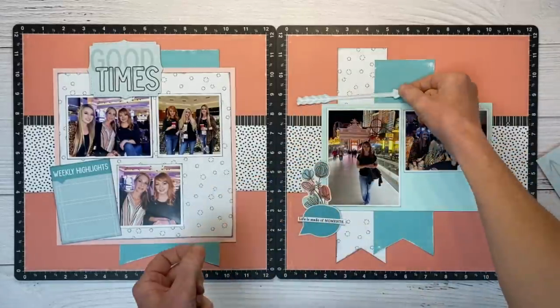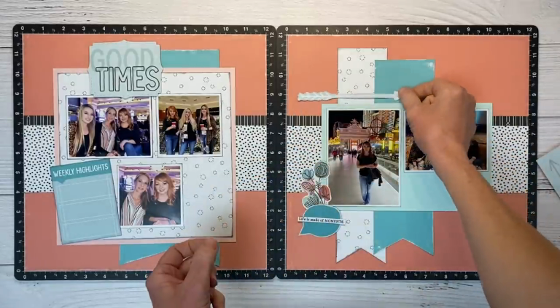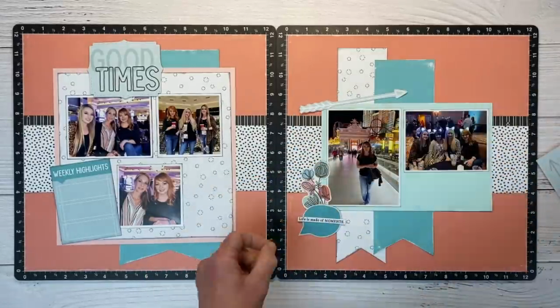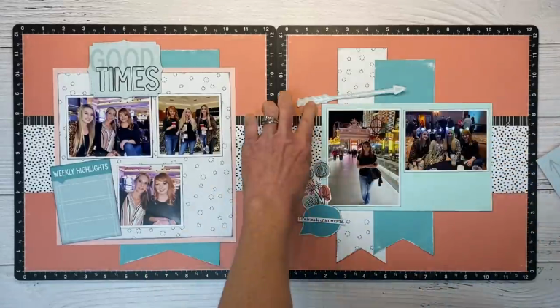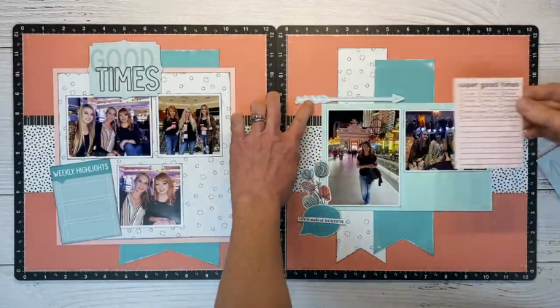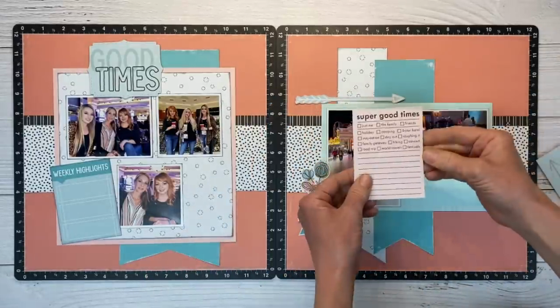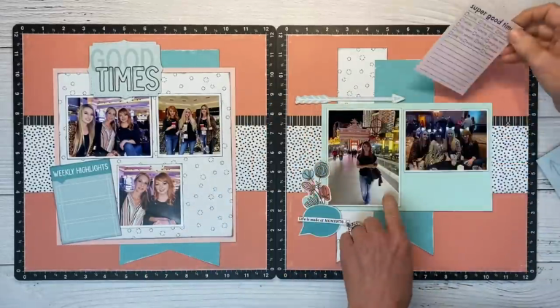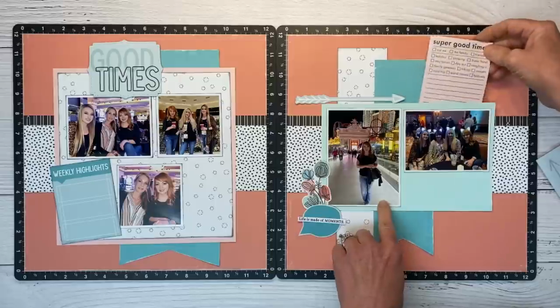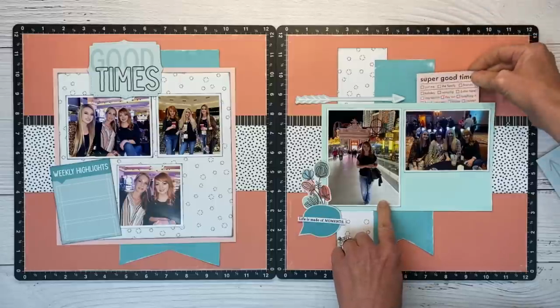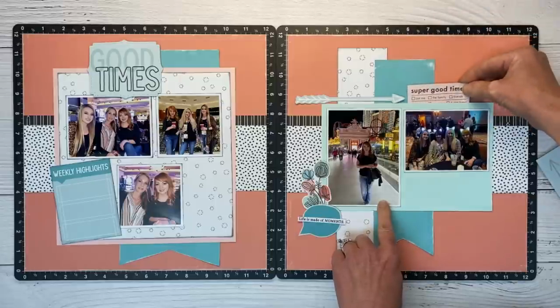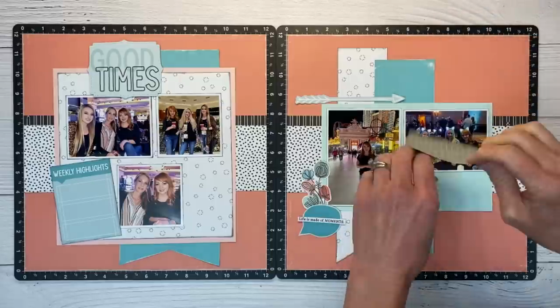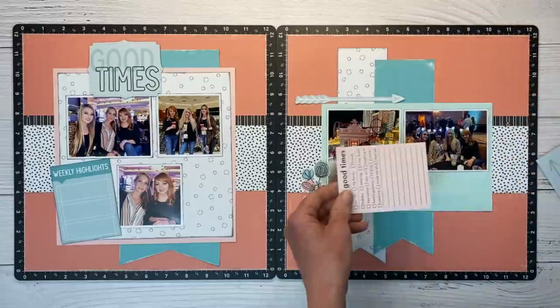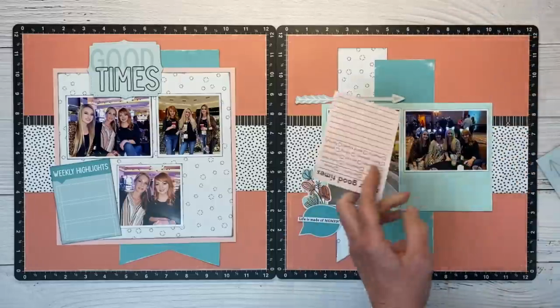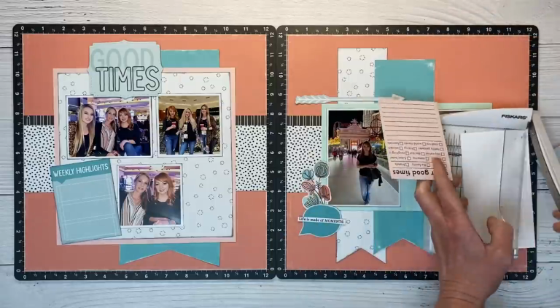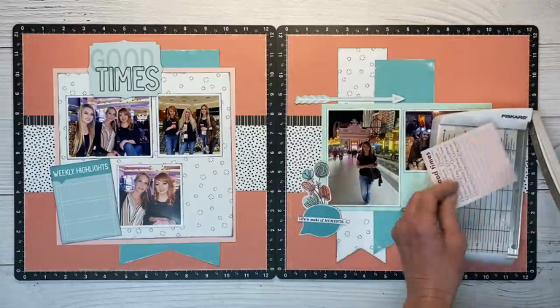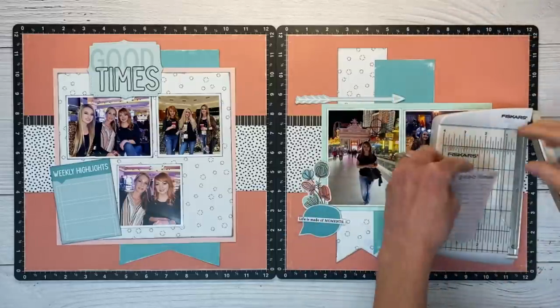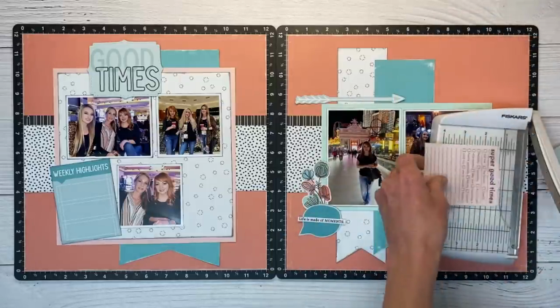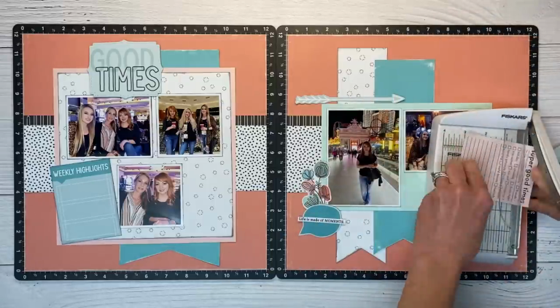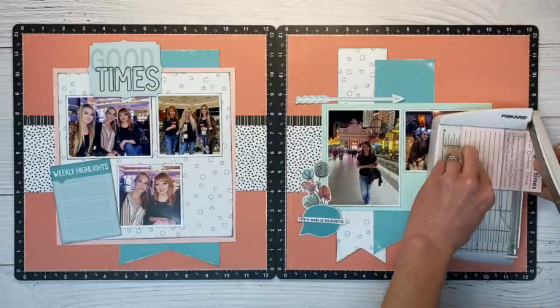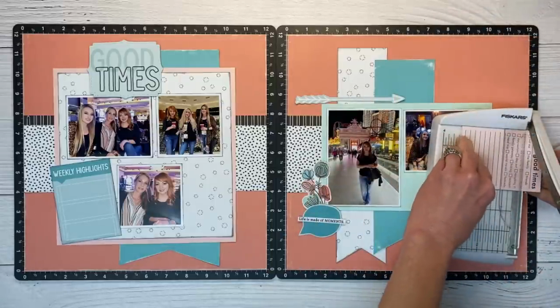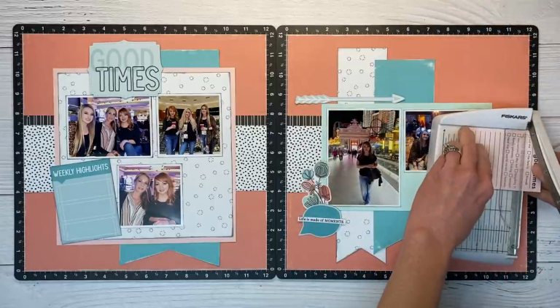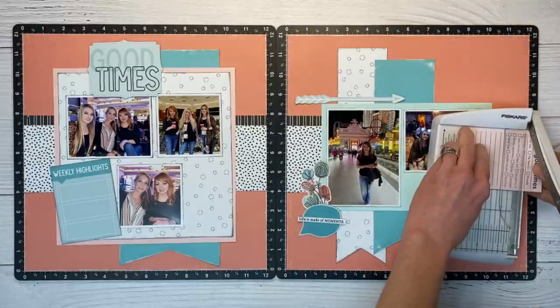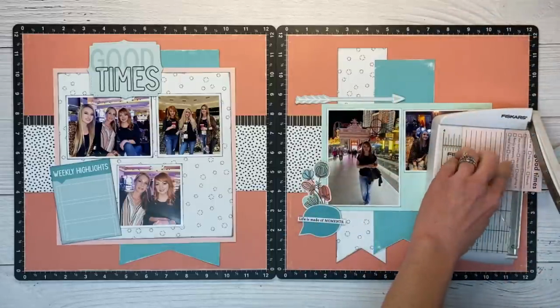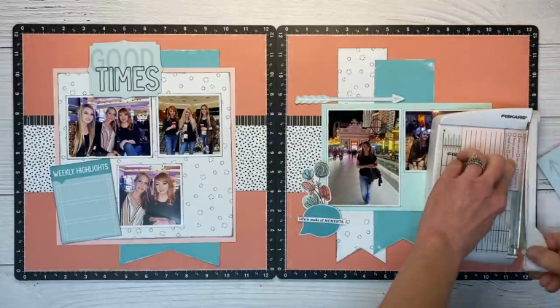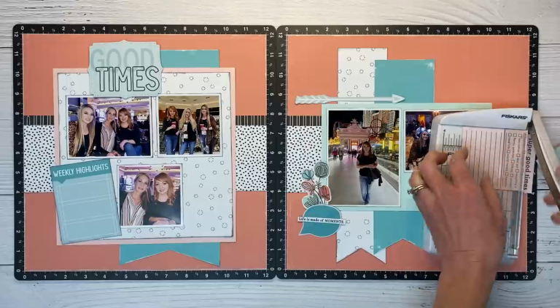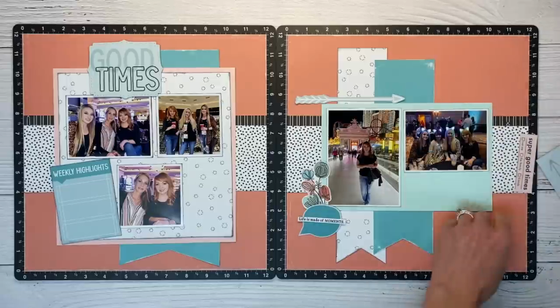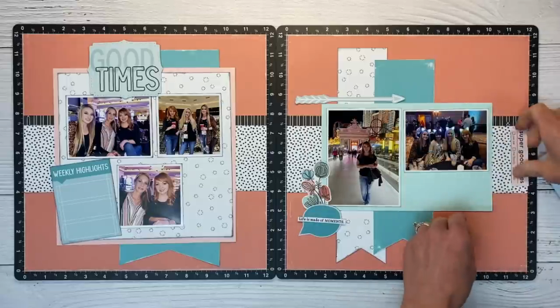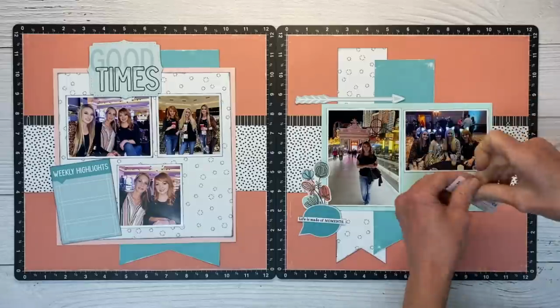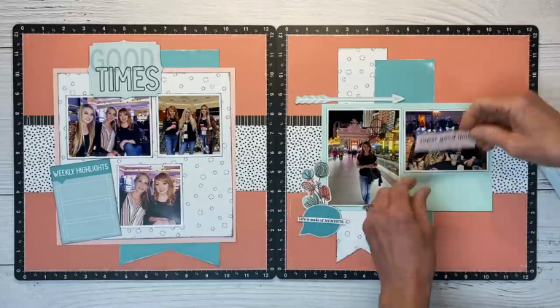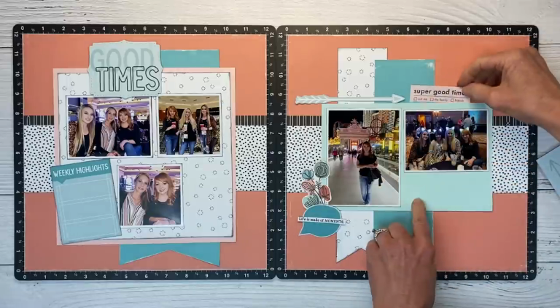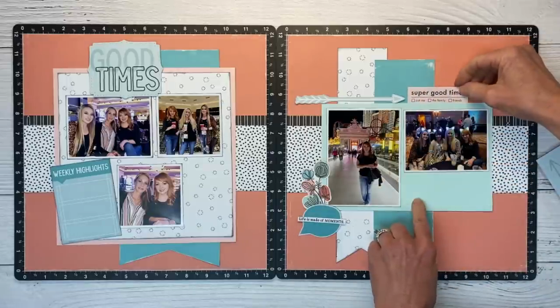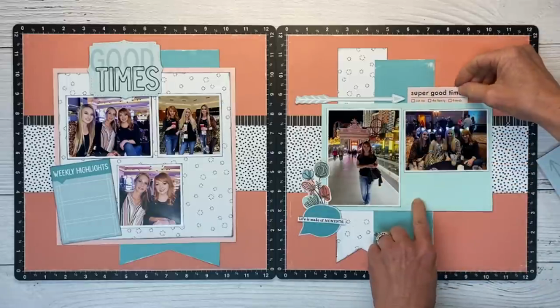This is an arrow fussy cut from another pocket card. And then I'm using the top of this card — it says 'super good time' — and then you can check the boxes for just me, the family, or friends.